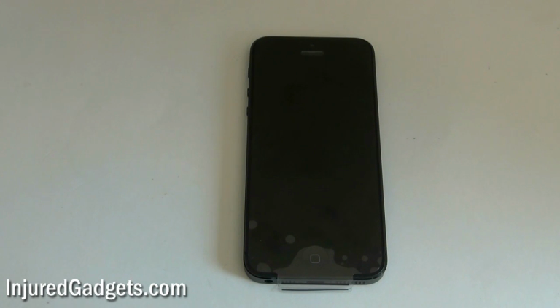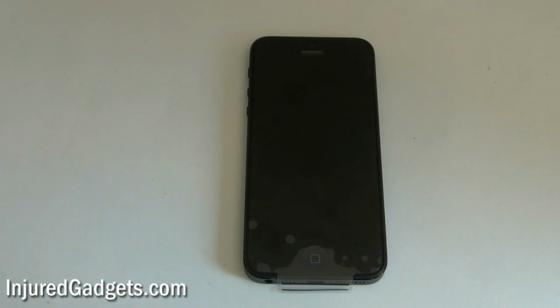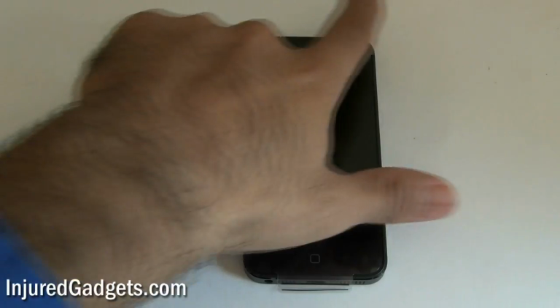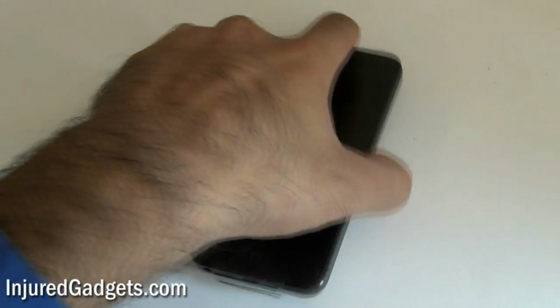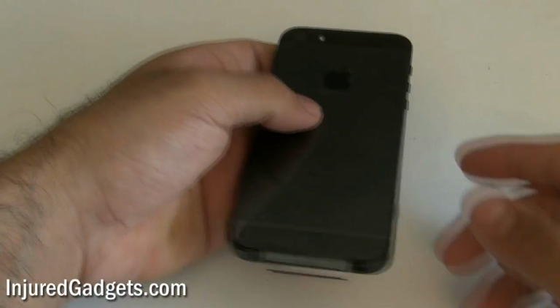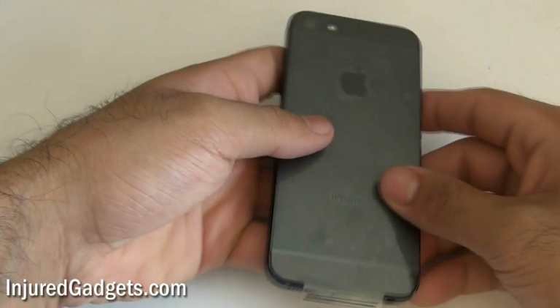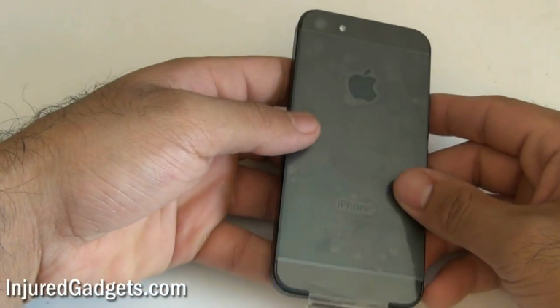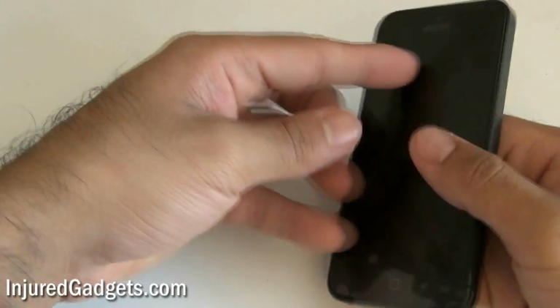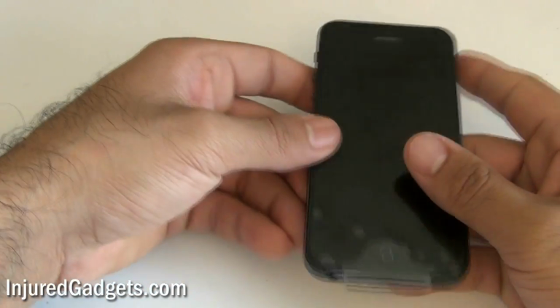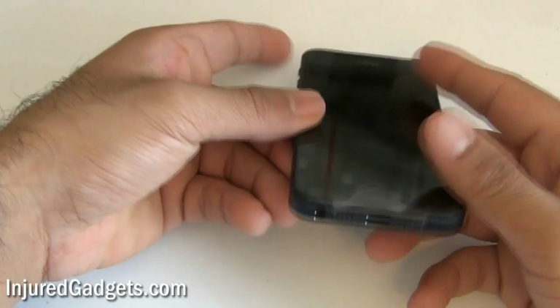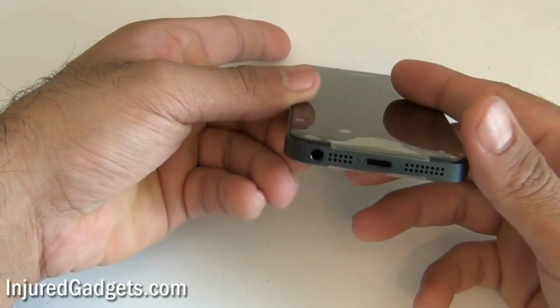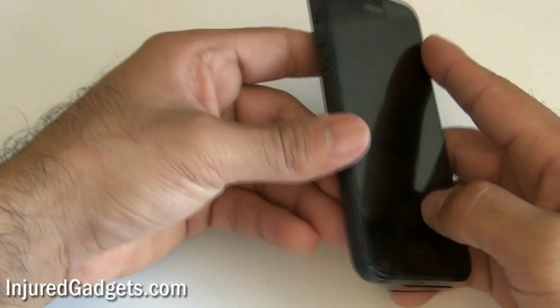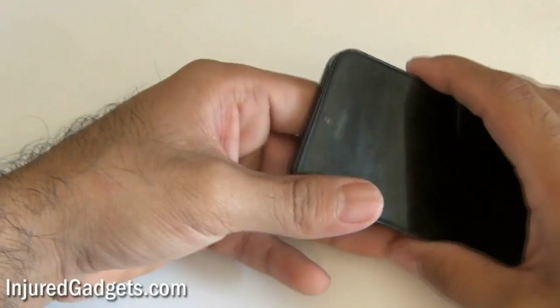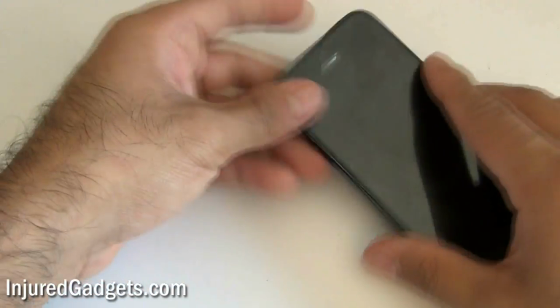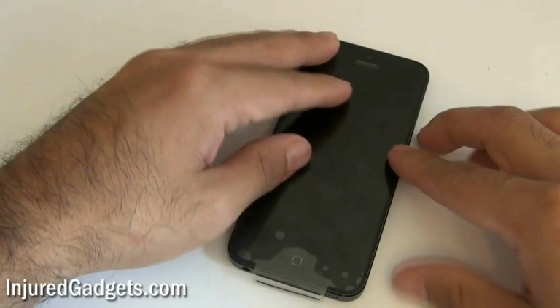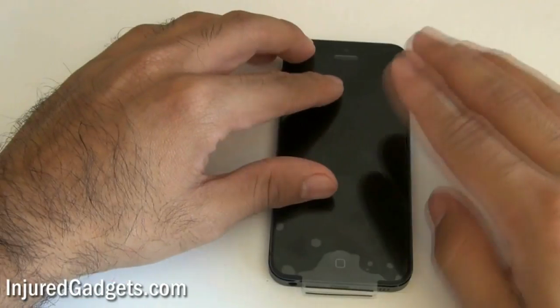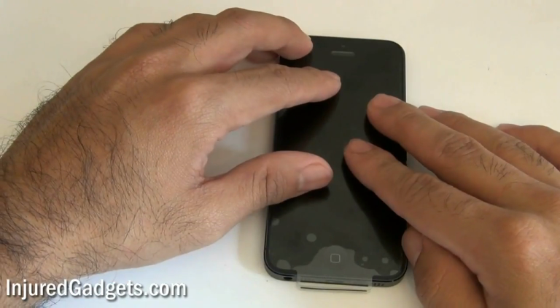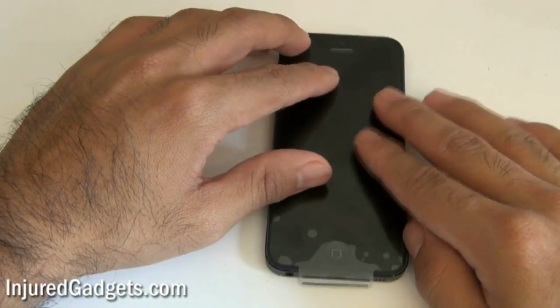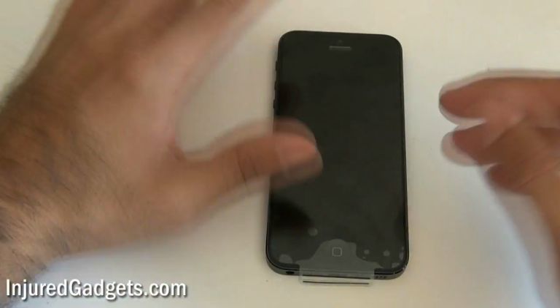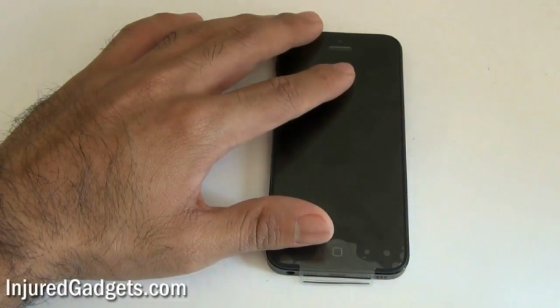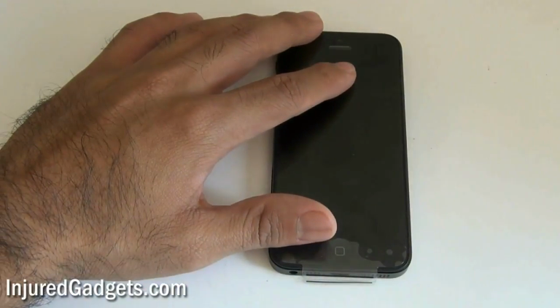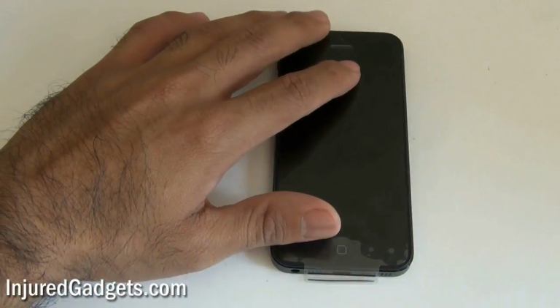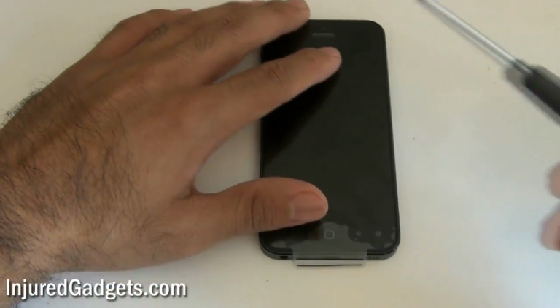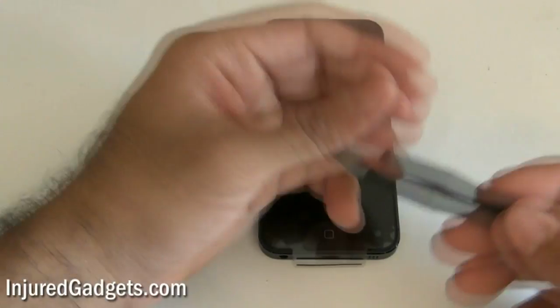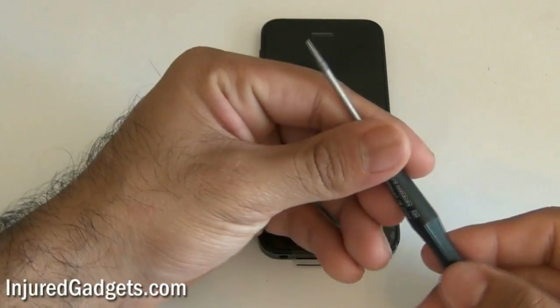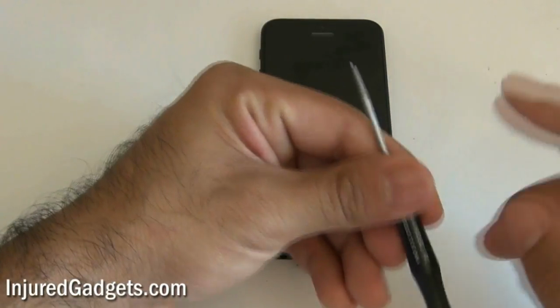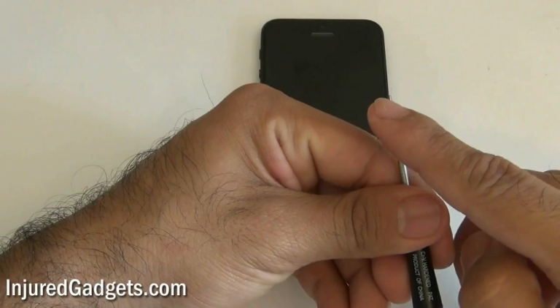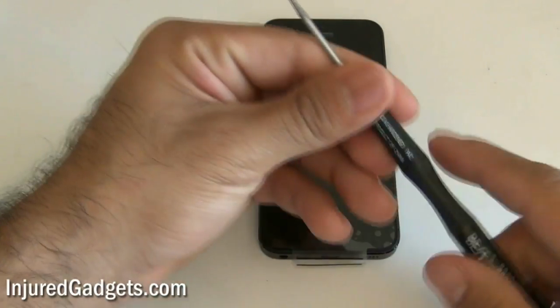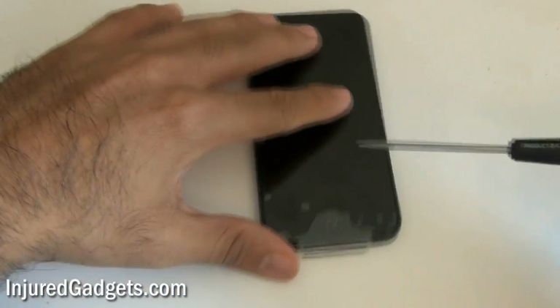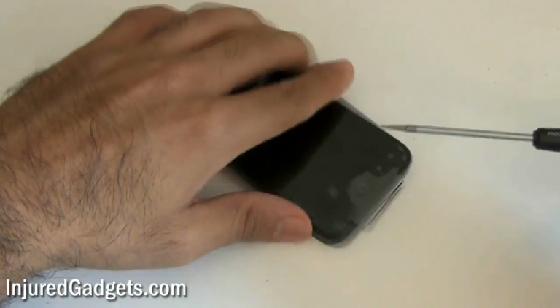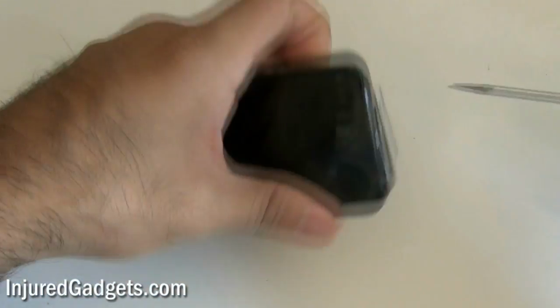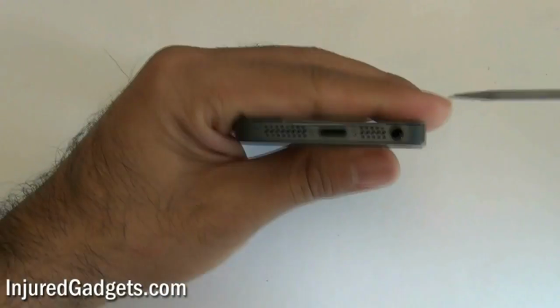Hey ladies and gentlemen, welcome to the iPhone 5 touchscreen glass digitizer and LCD repair replacement guide. The iPhone 5 is probably the easiest iPhone yet to repair, and the great thing is it still uses the pentalobe screwdriver.